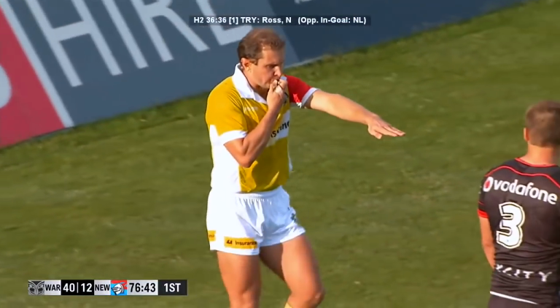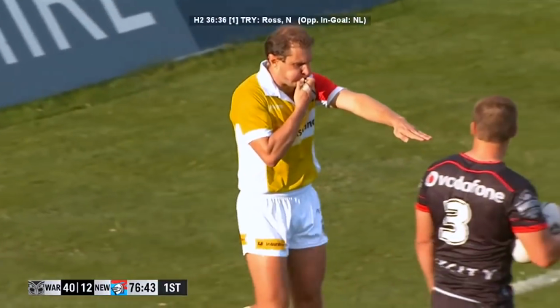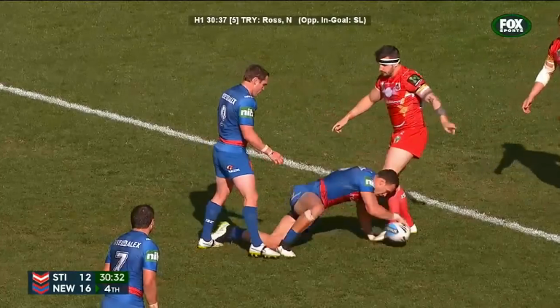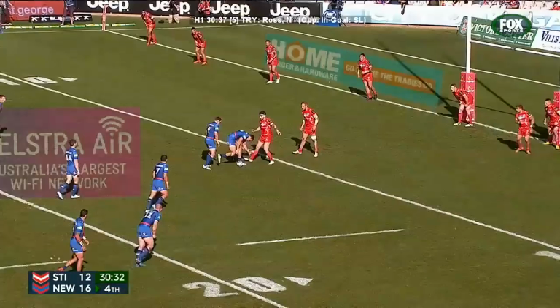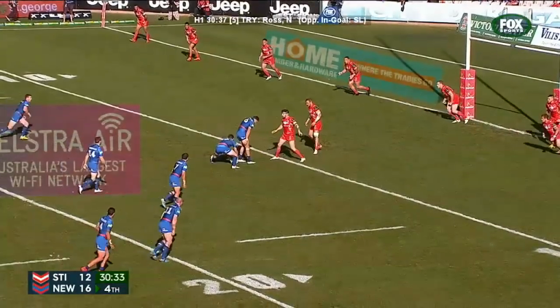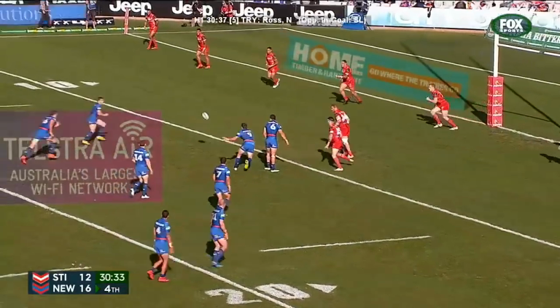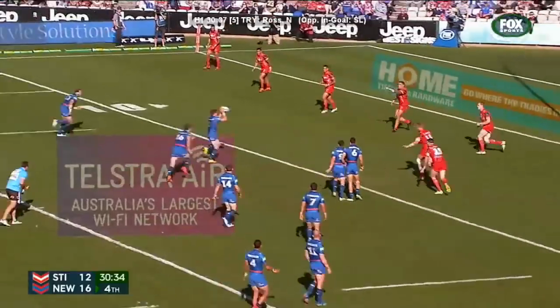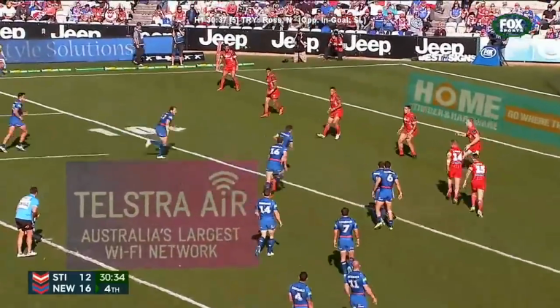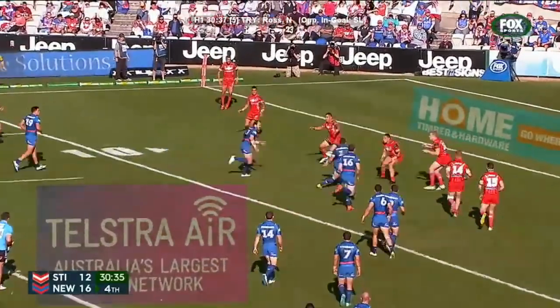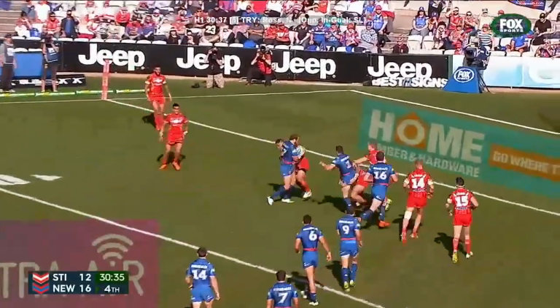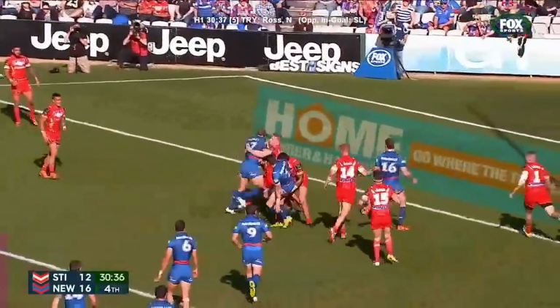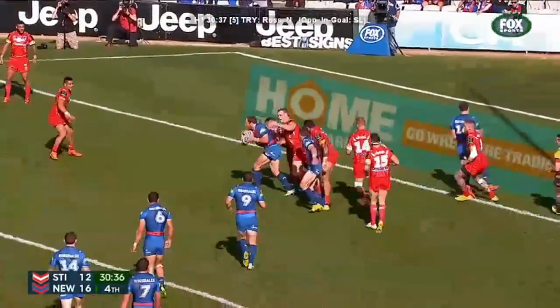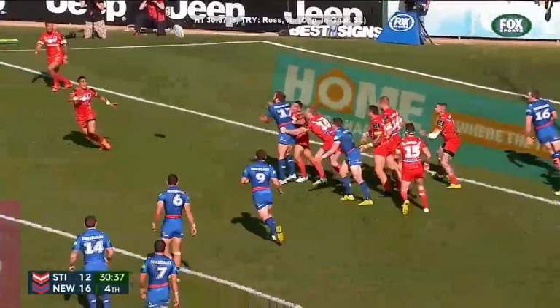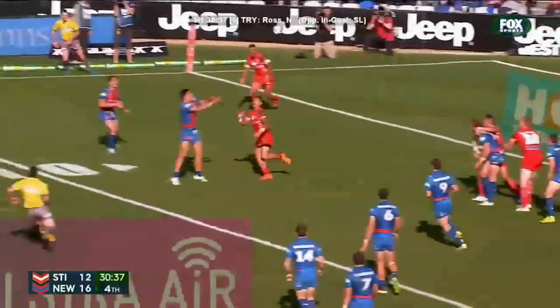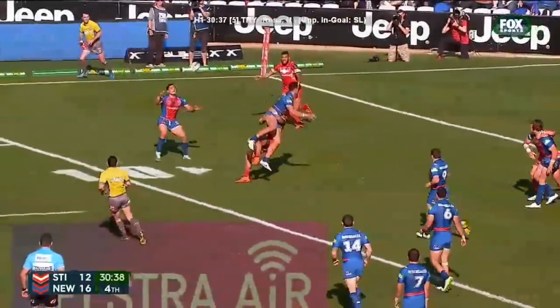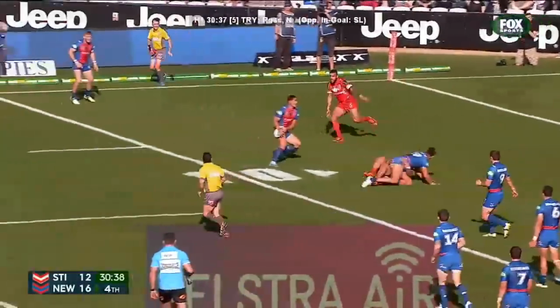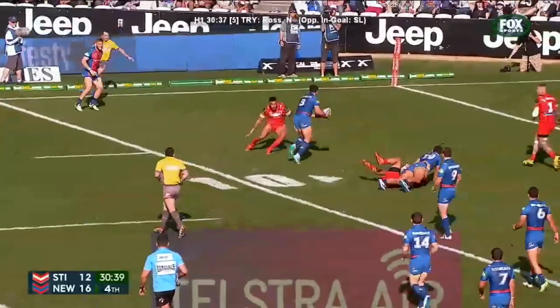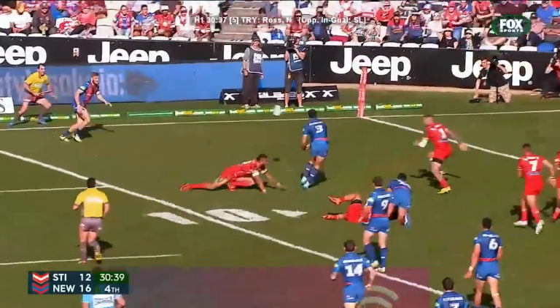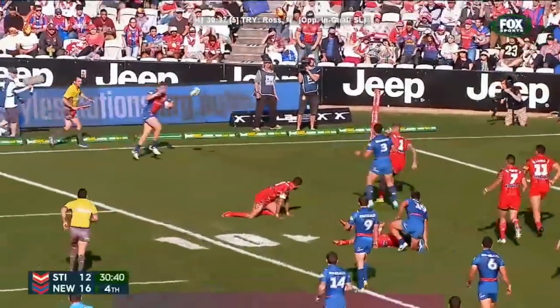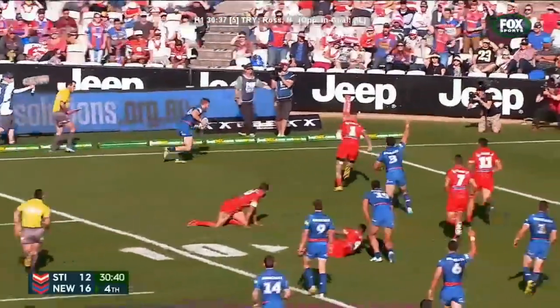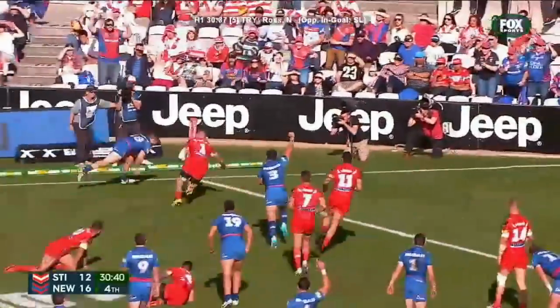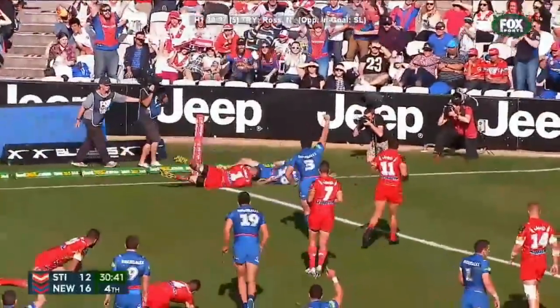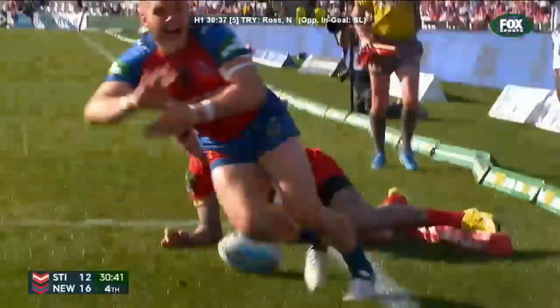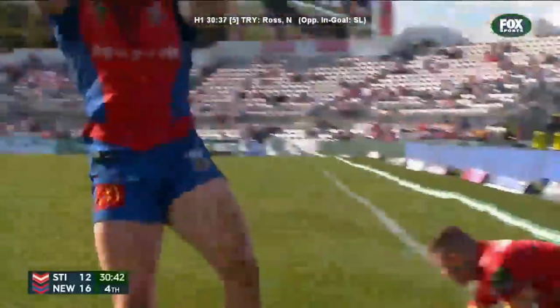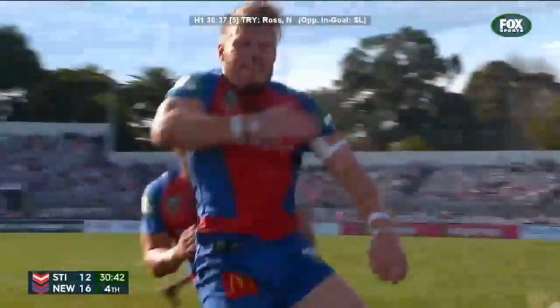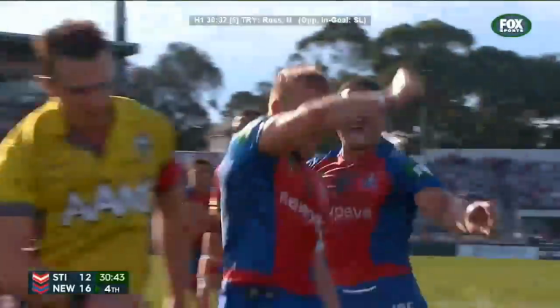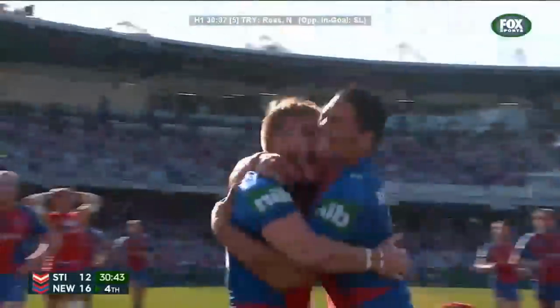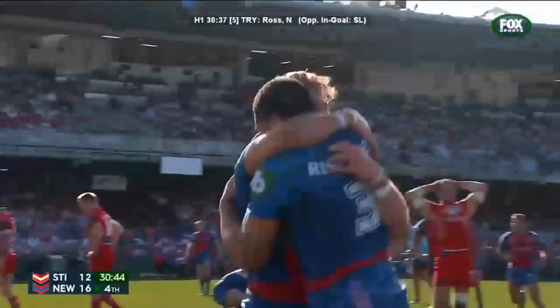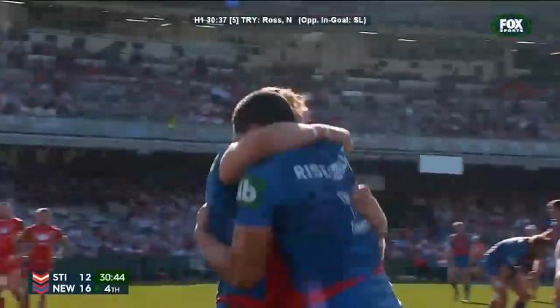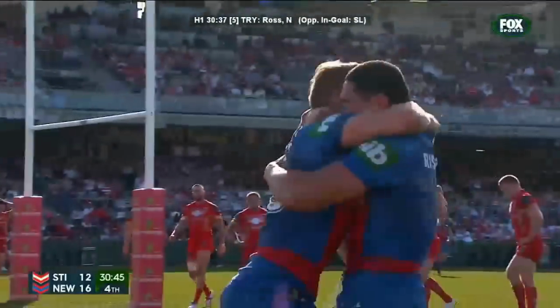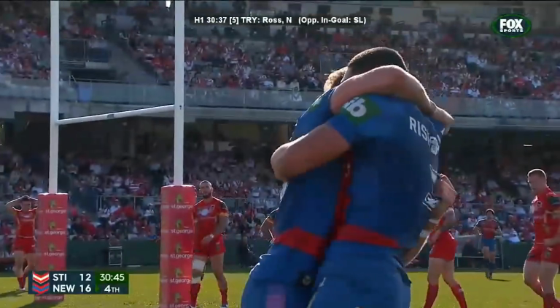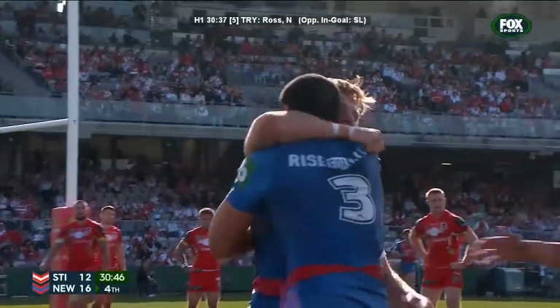Wow! The posts 11 away. Clydesdale, and then on for Gidley, on for Newton. He's offloaded, it's tipped on. They could score! They will score! And Ross like a bolt — there's a flash of white lightning in the corner.